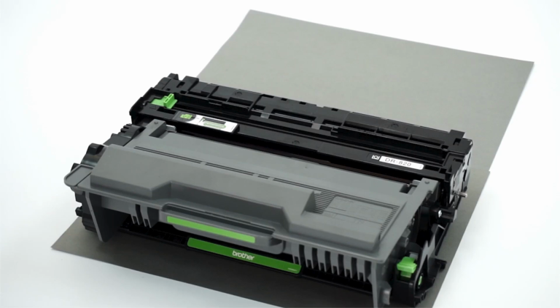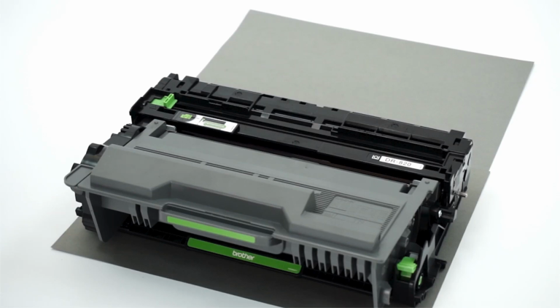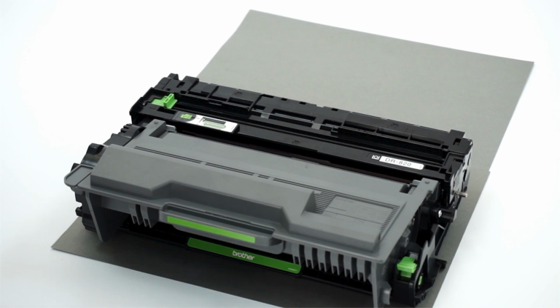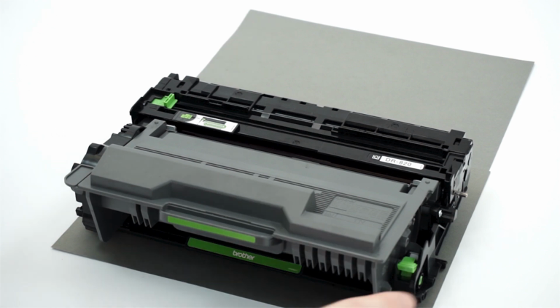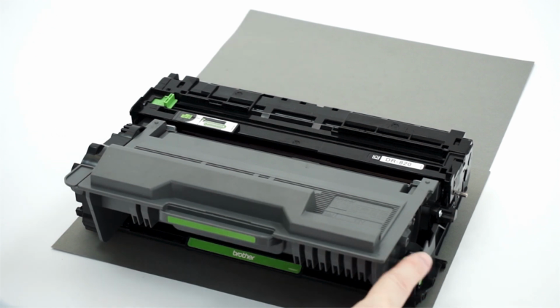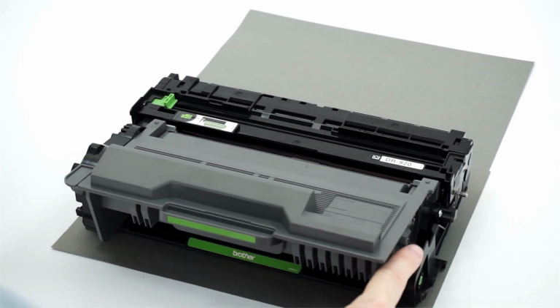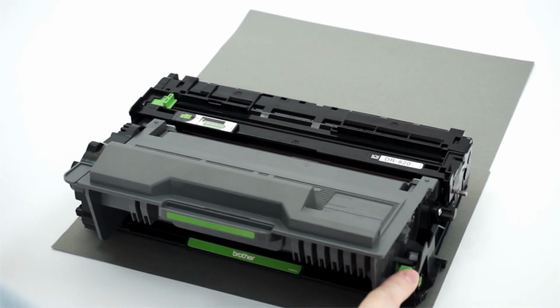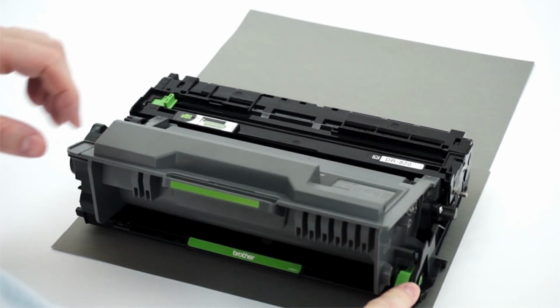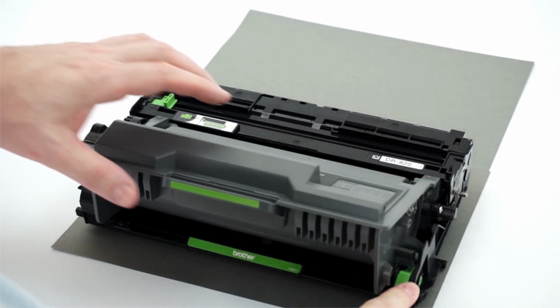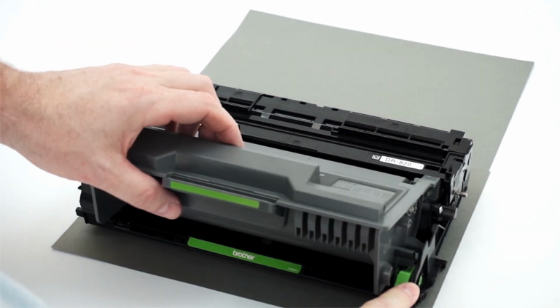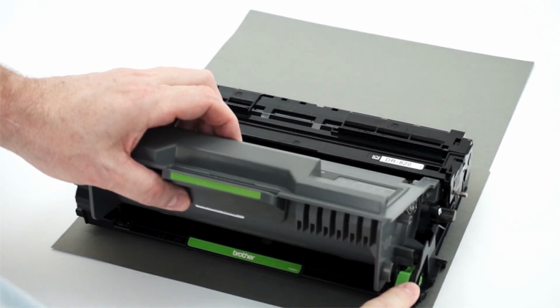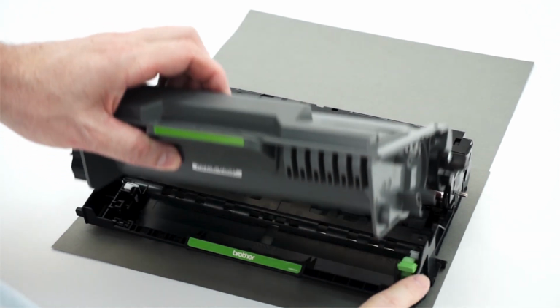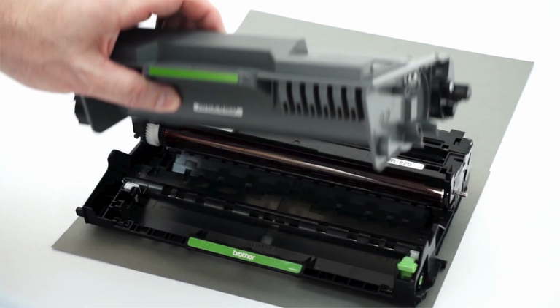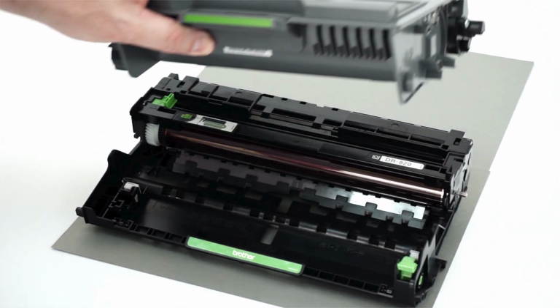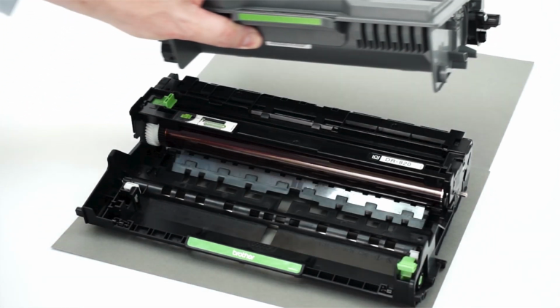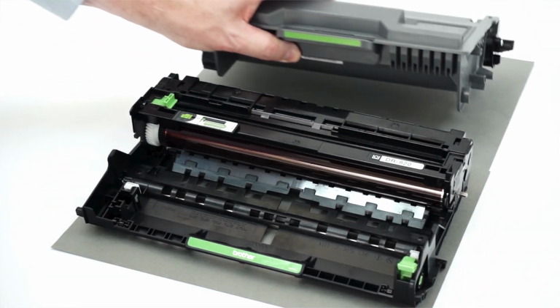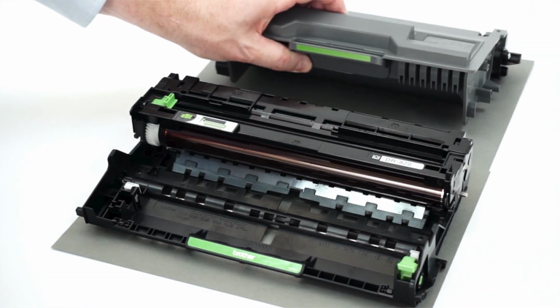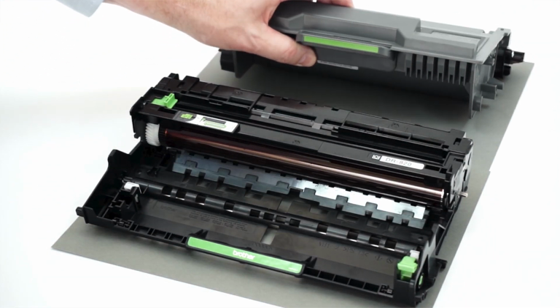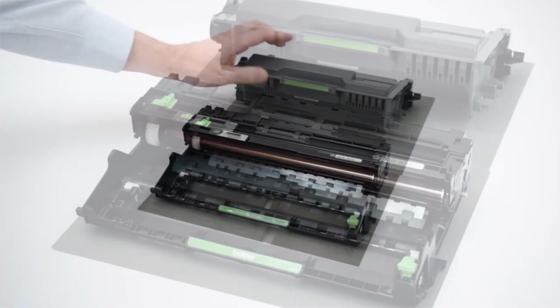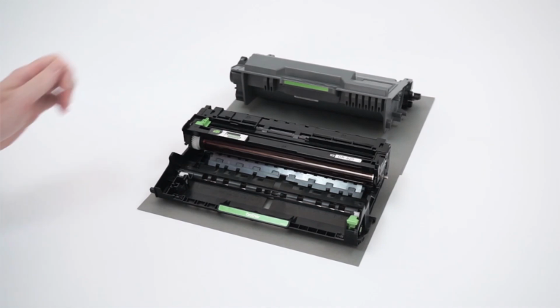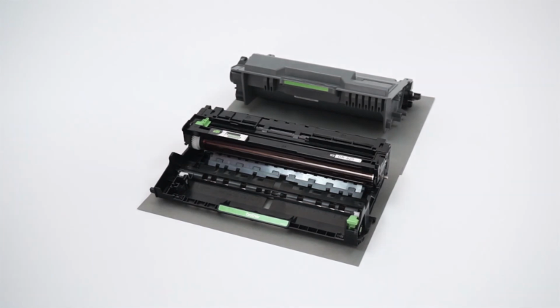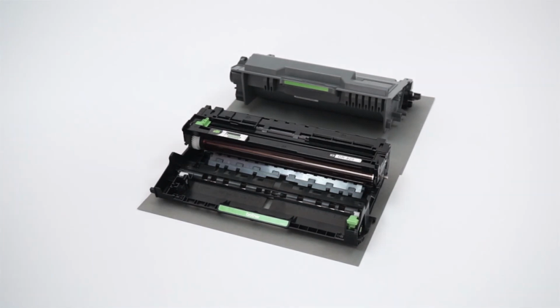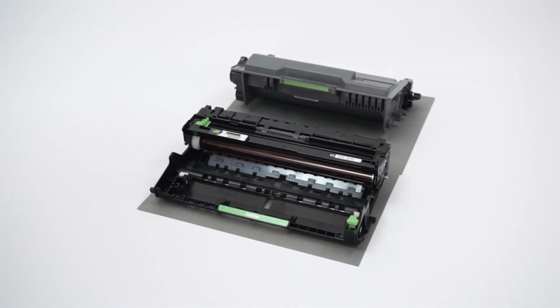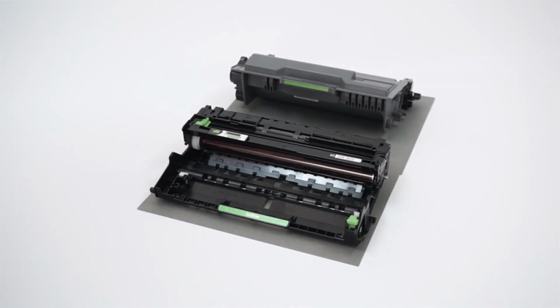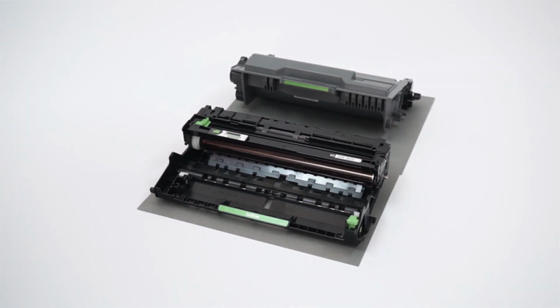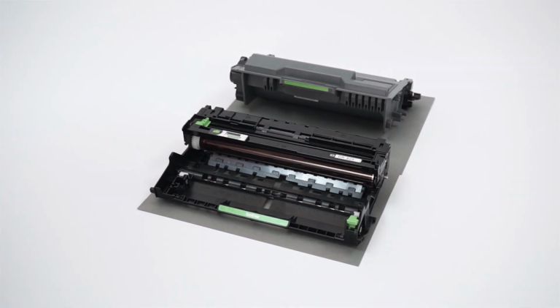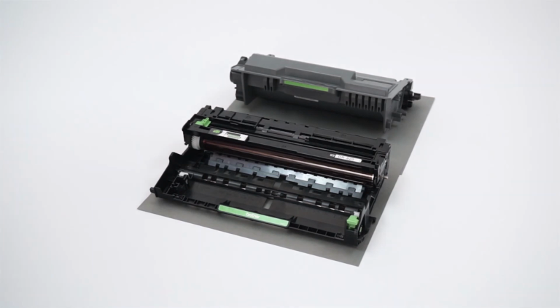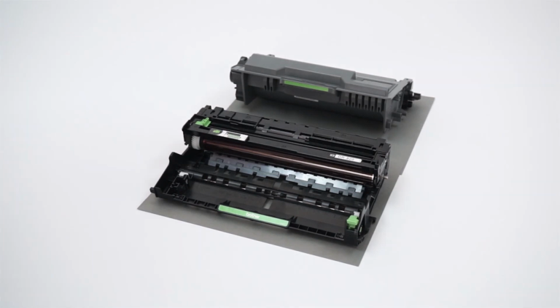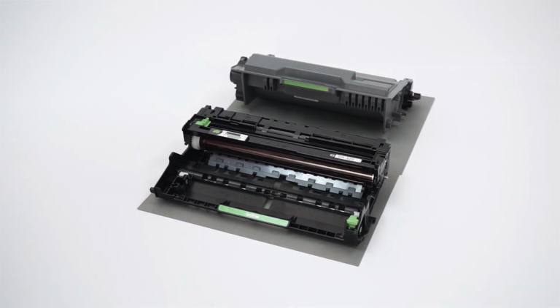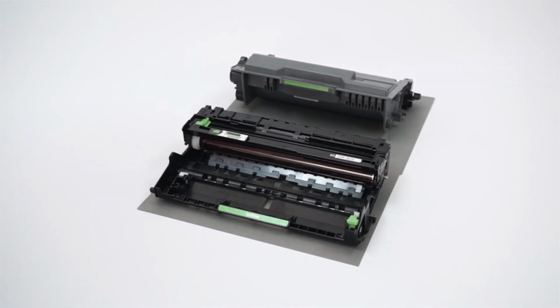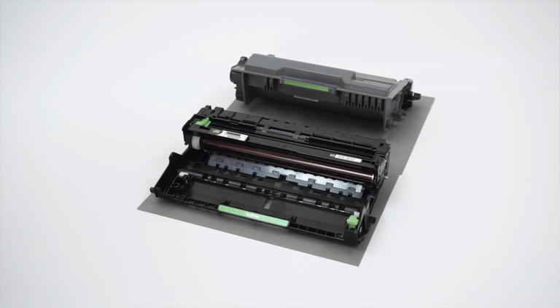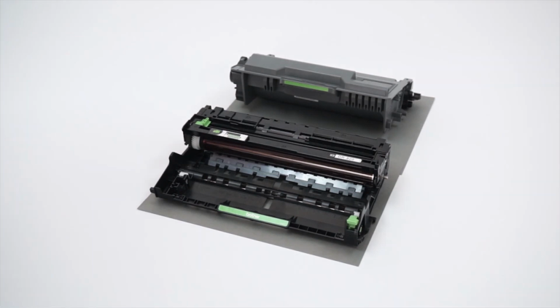Next, remove the toner cartridge from the drum unit by pressing the green lock lever. Be careful not to touch the drum rollers during this process, as this can cause print quality problems.